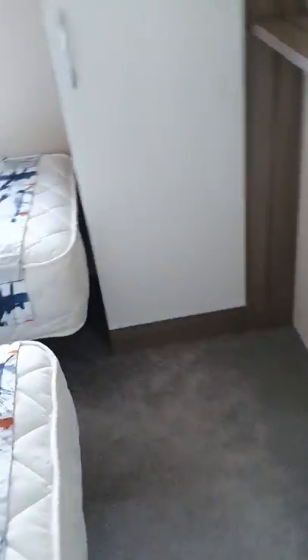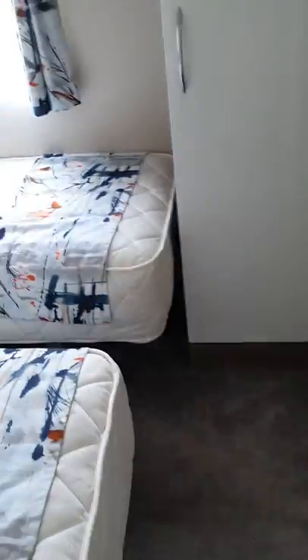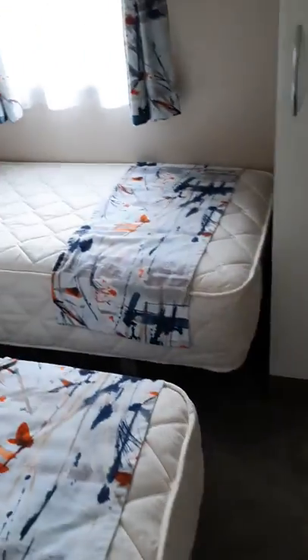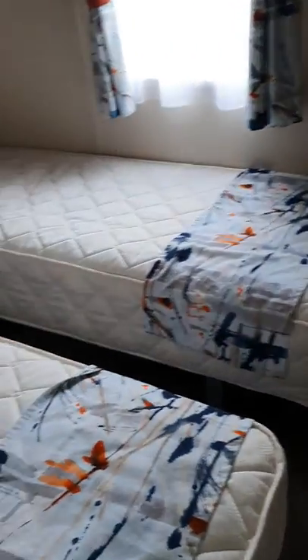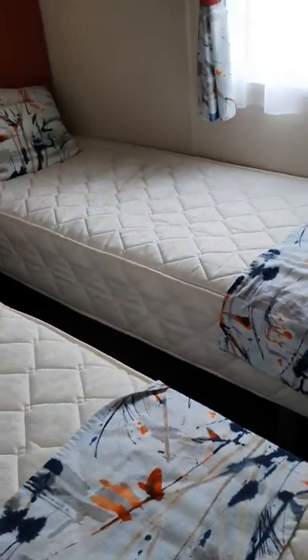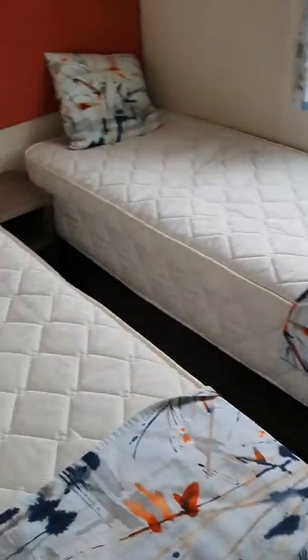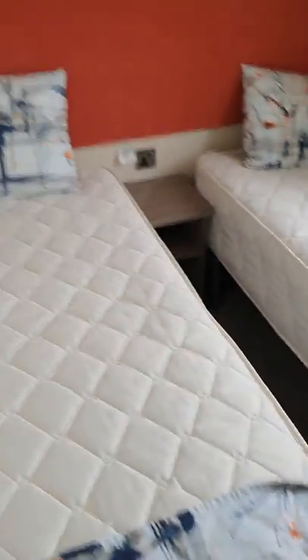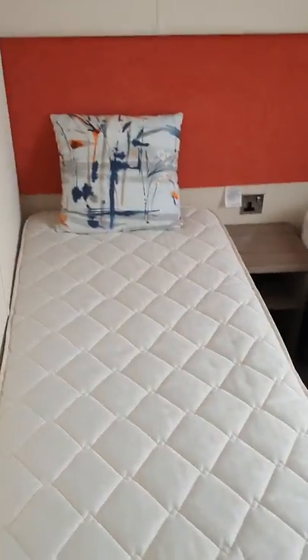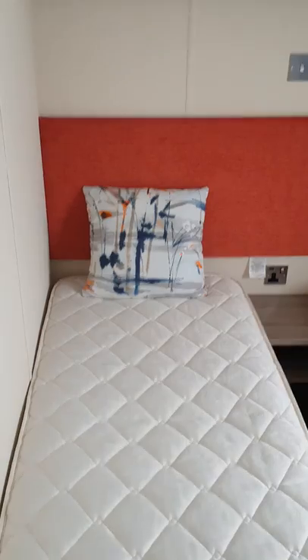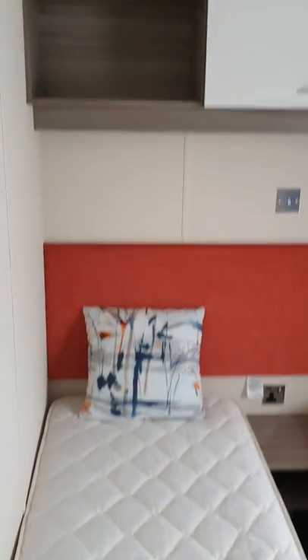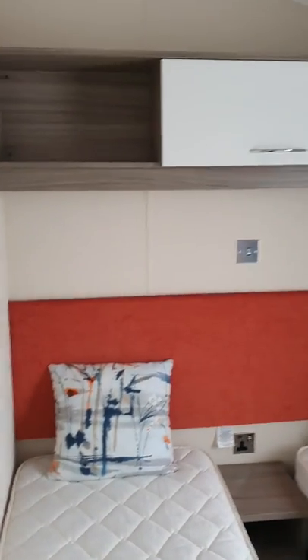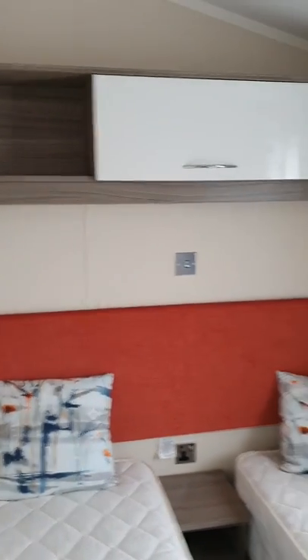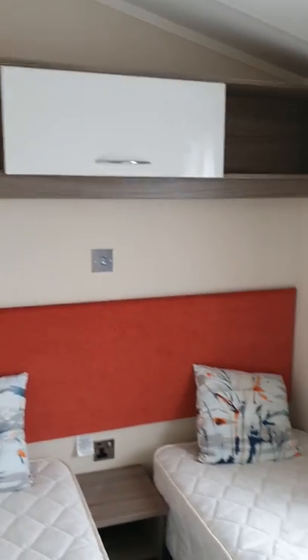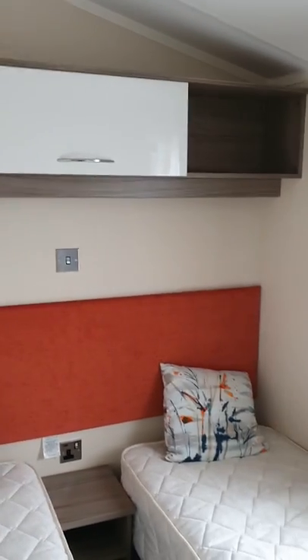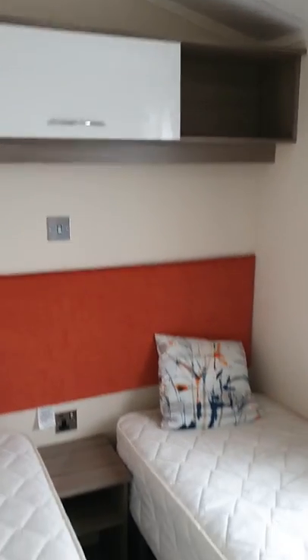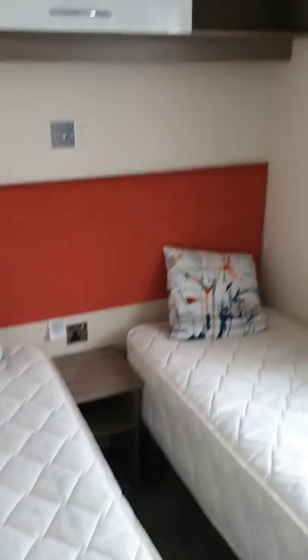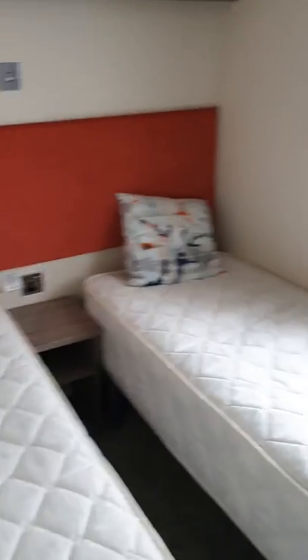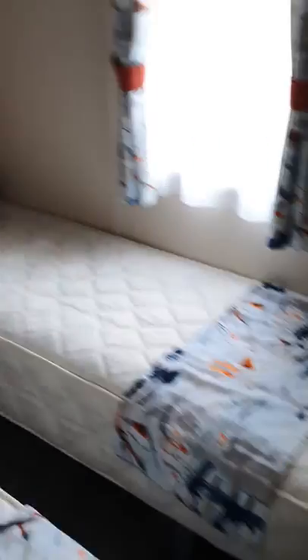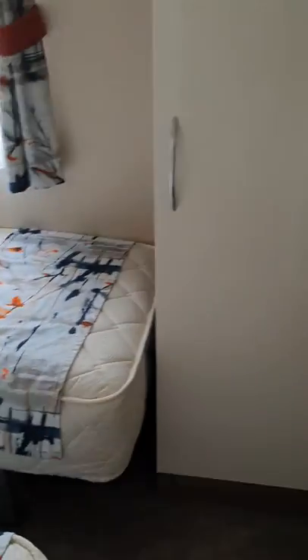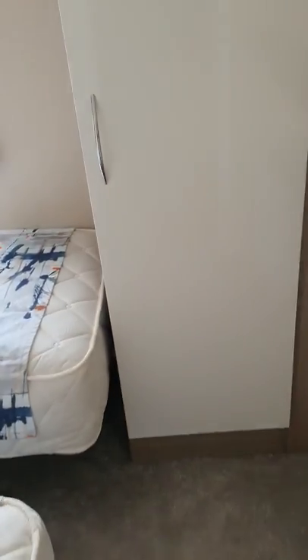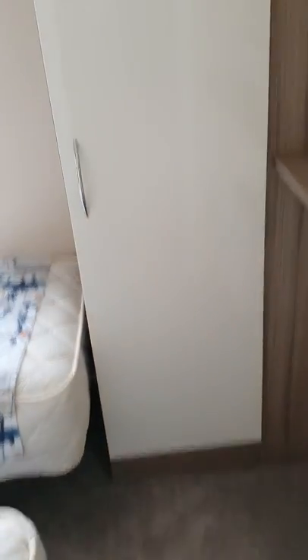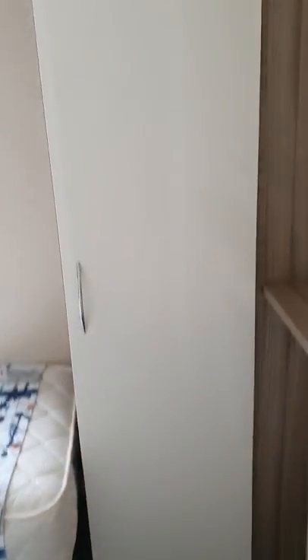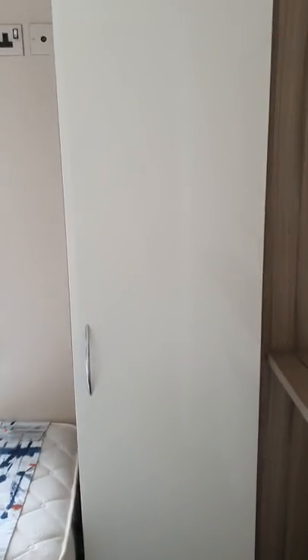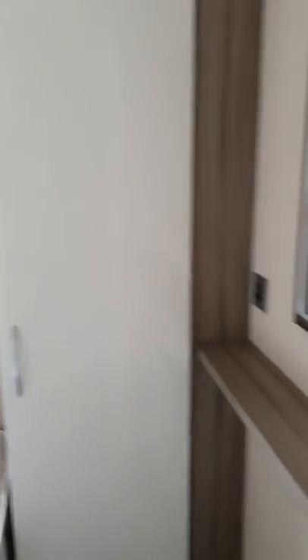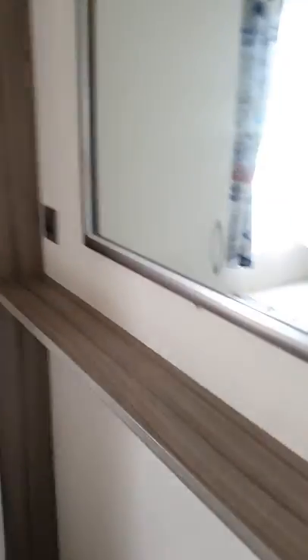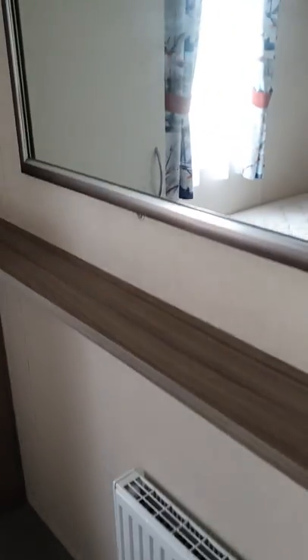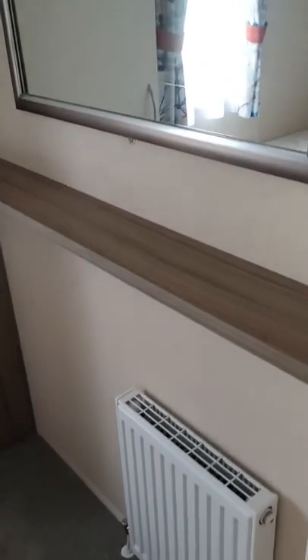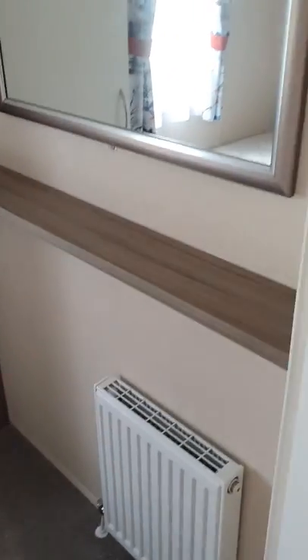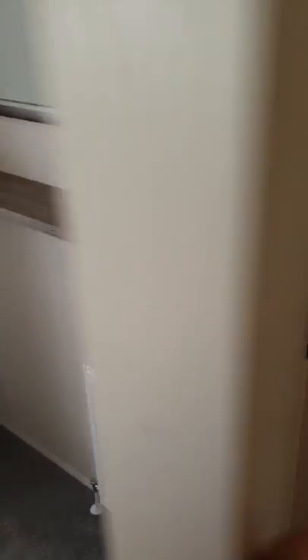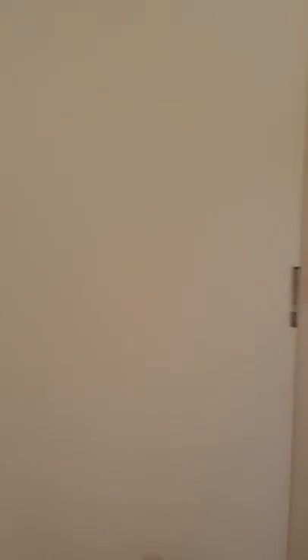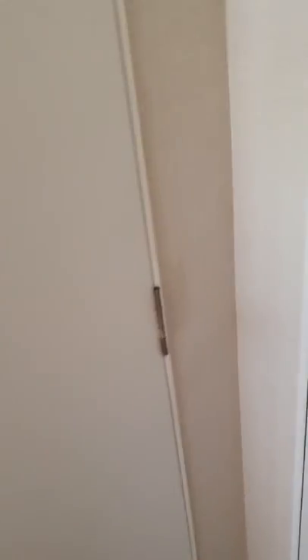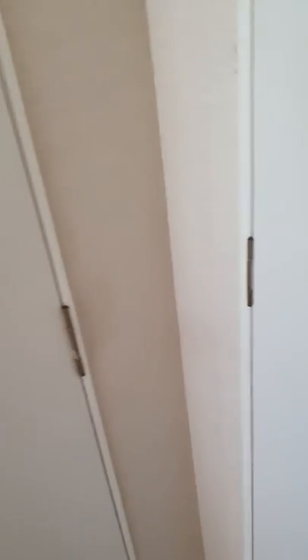There's a twin bedroom with good sized single beds, over-bed storage, and a full sized wardrobe.